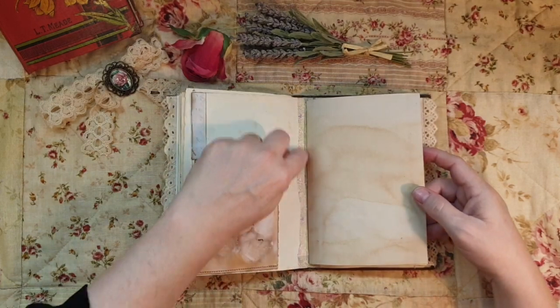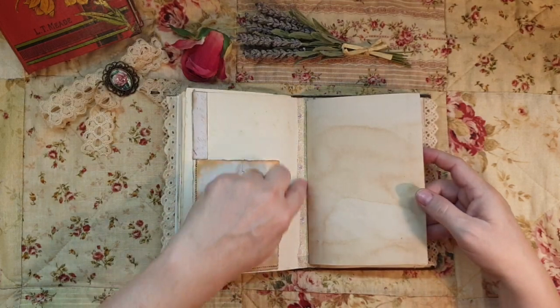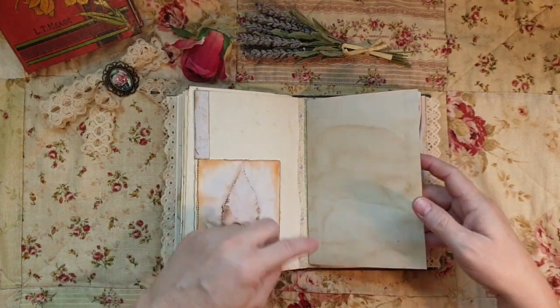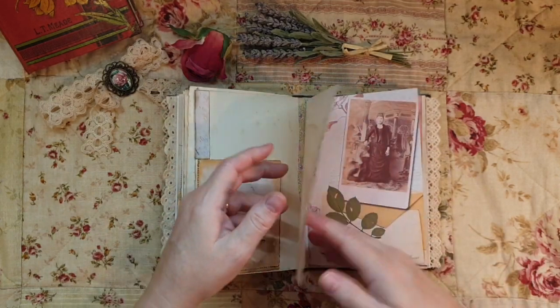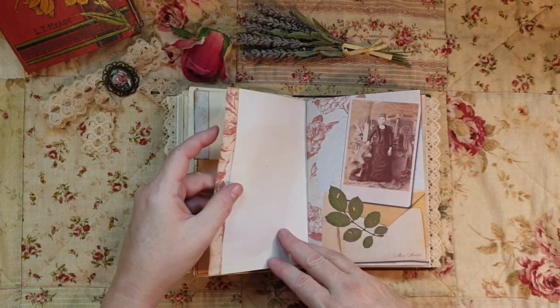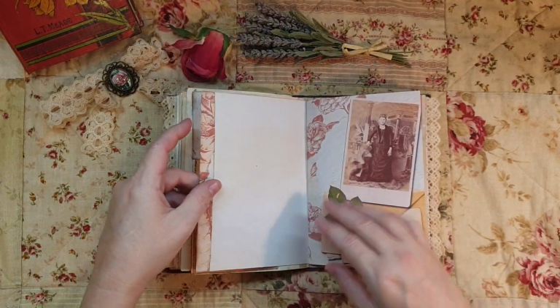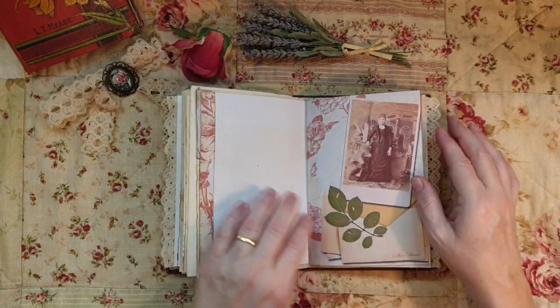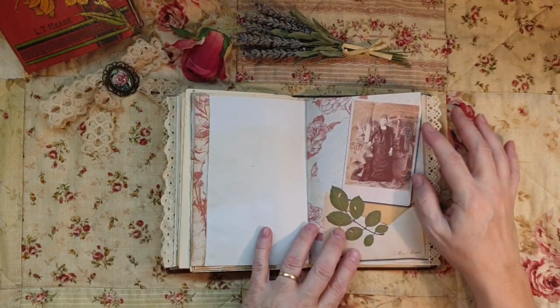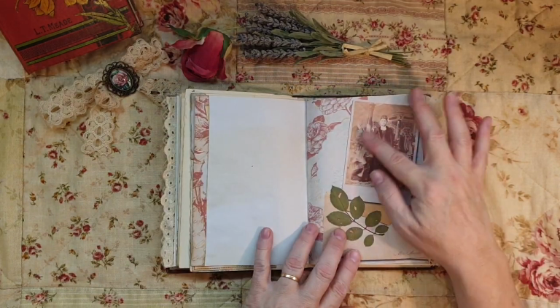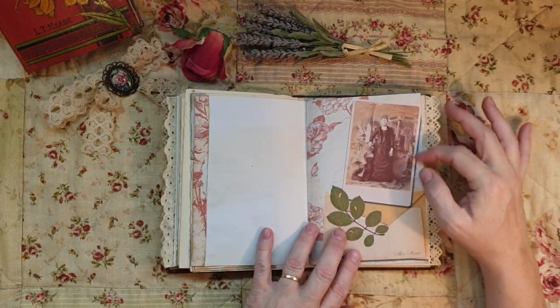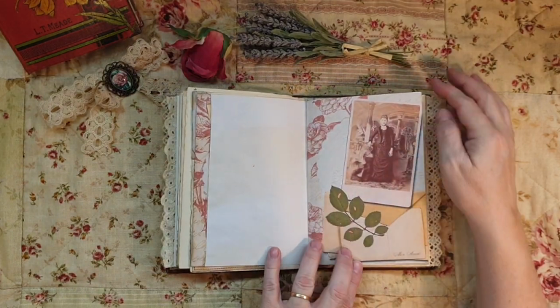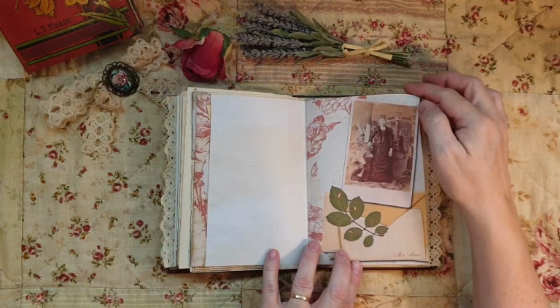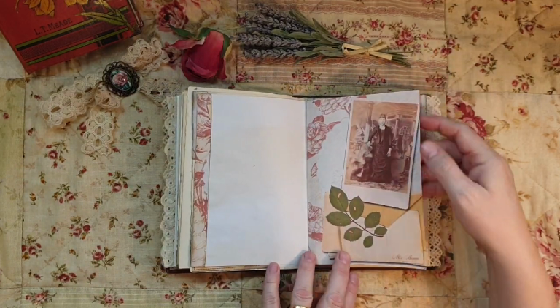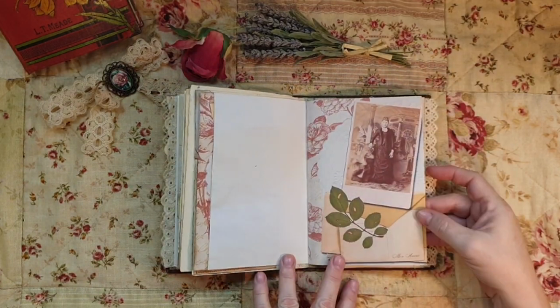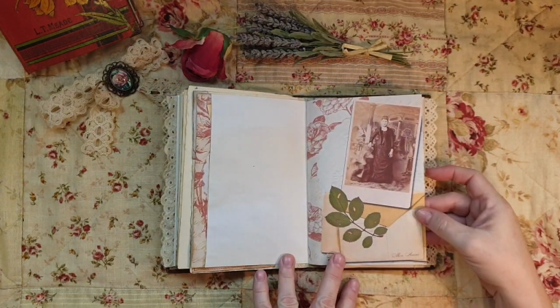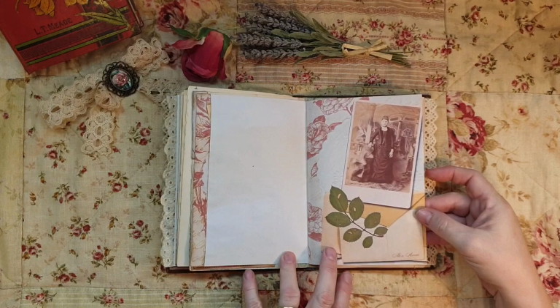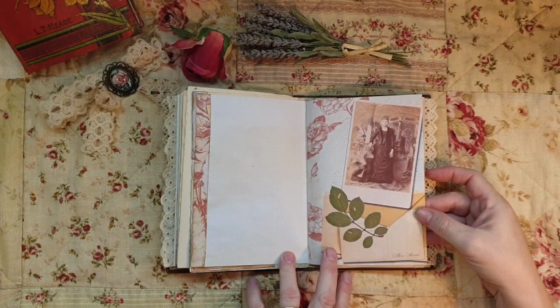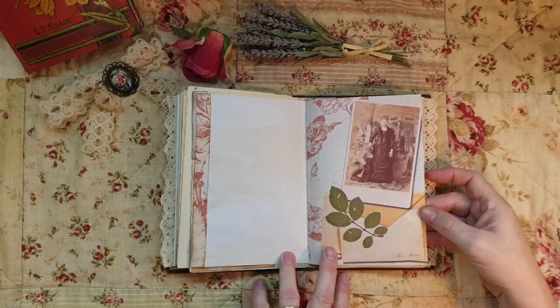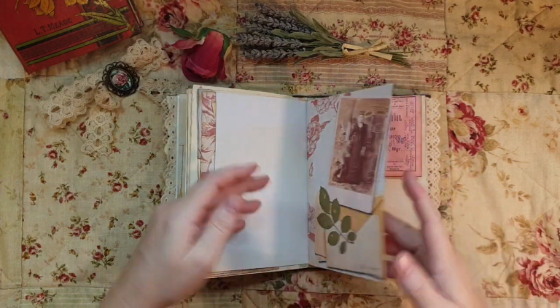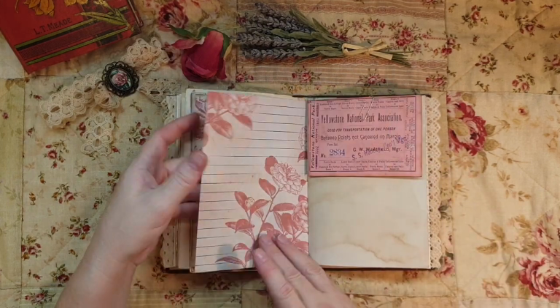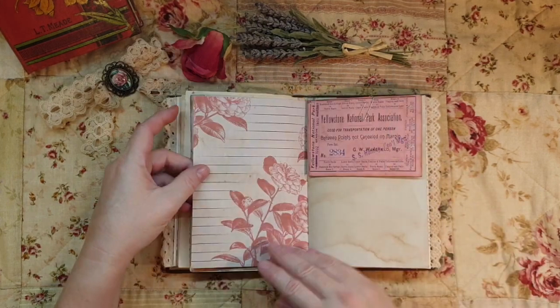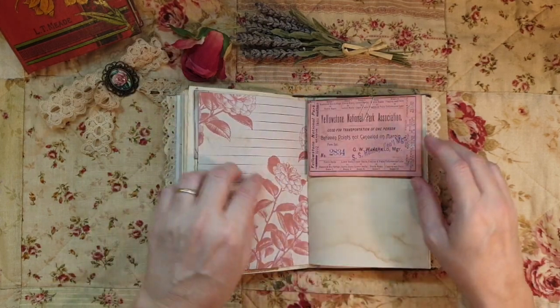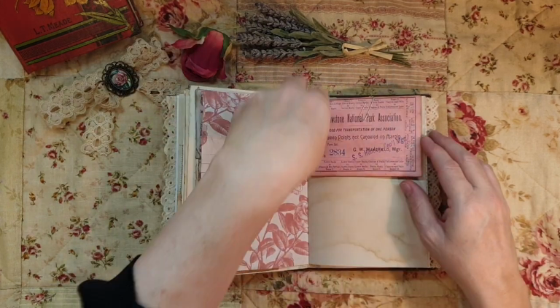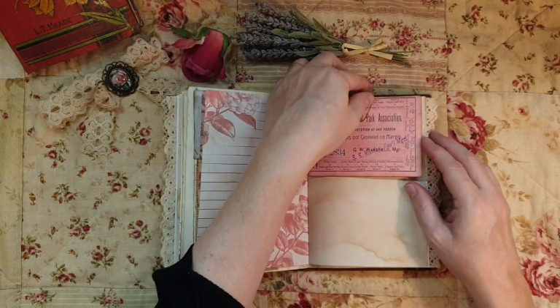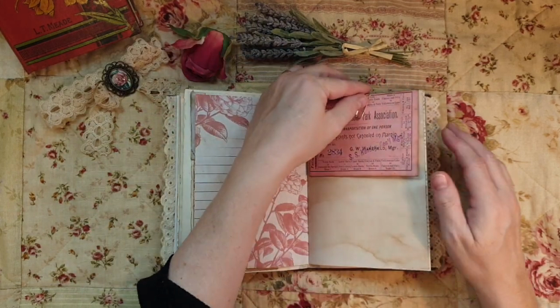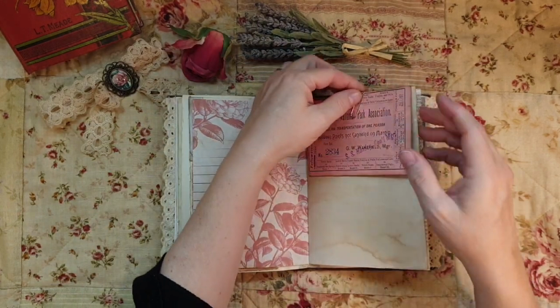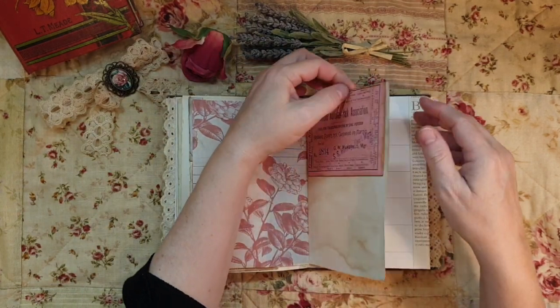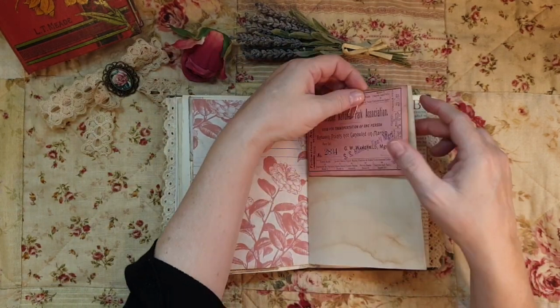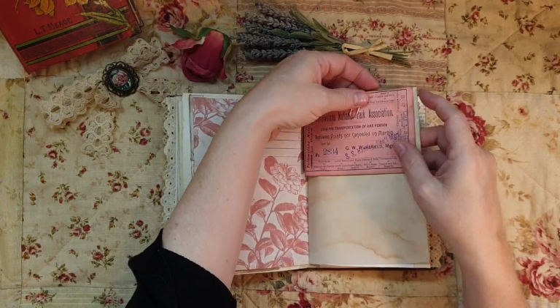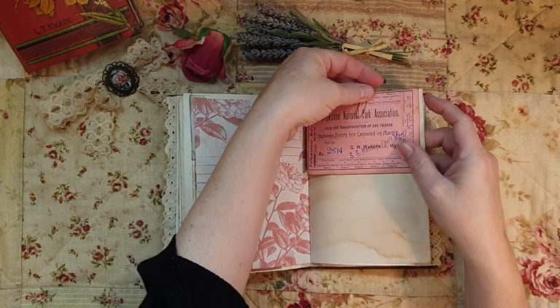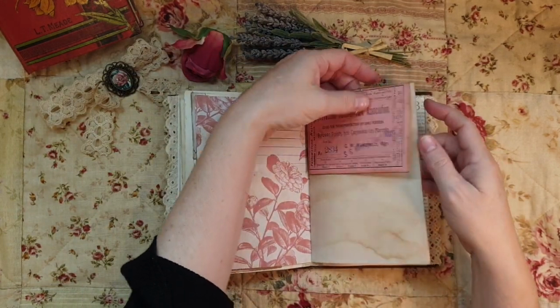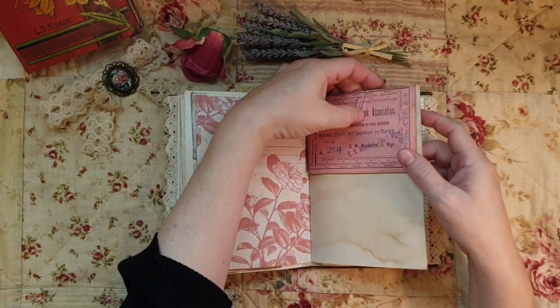A bit of washi tape to give it strength. Lady Eleanor is a little bit older here. Another letter - this is part of the ephemera as well.